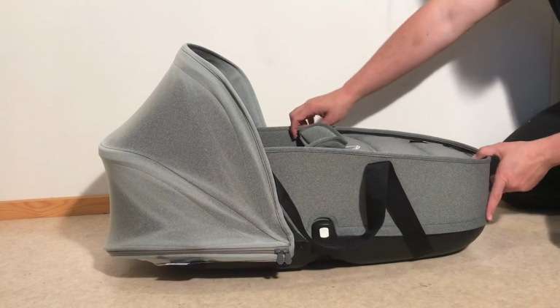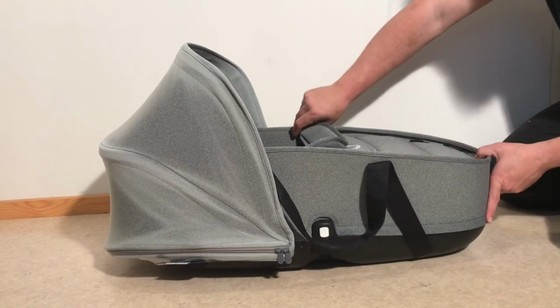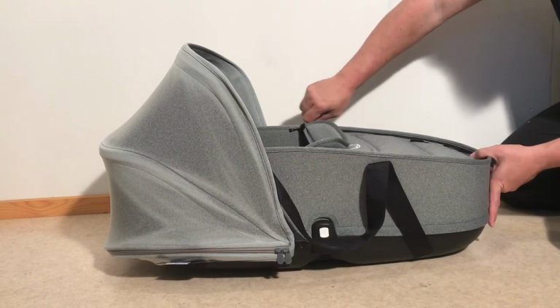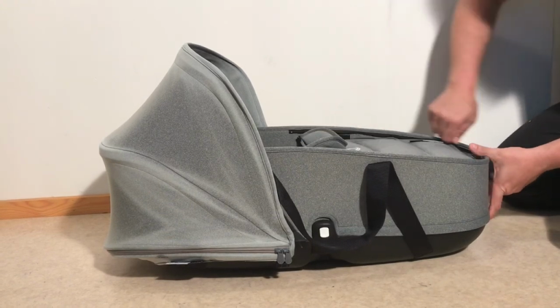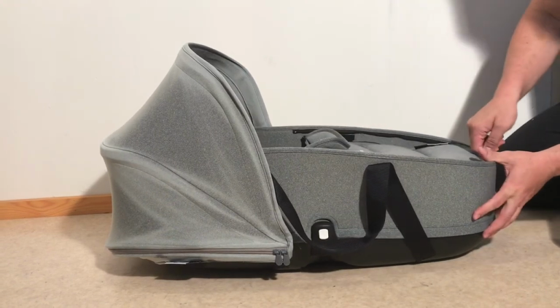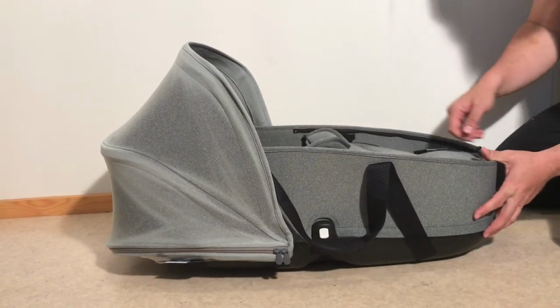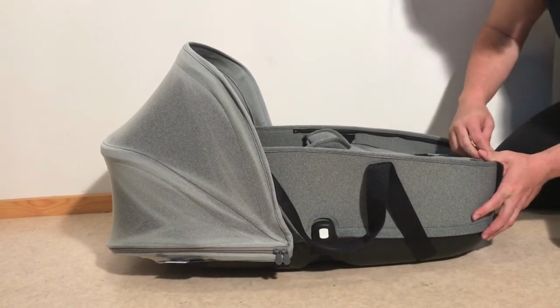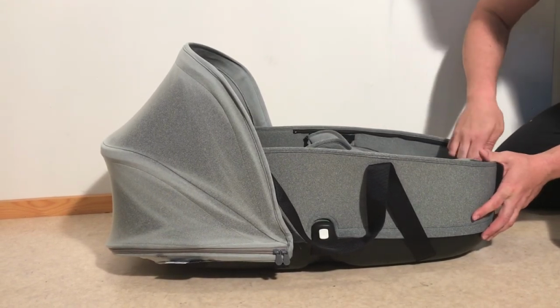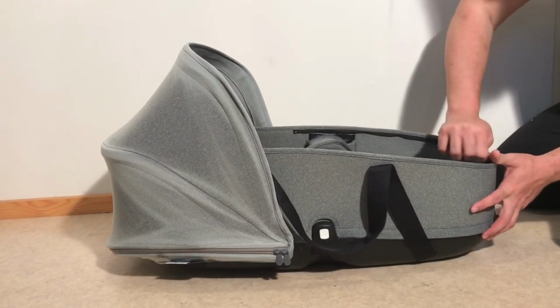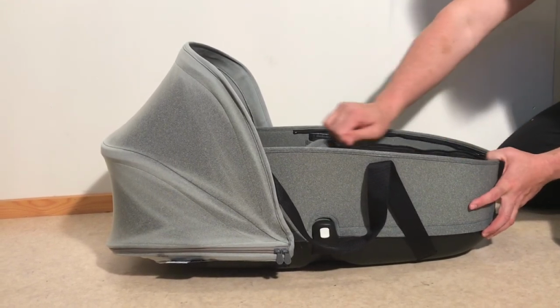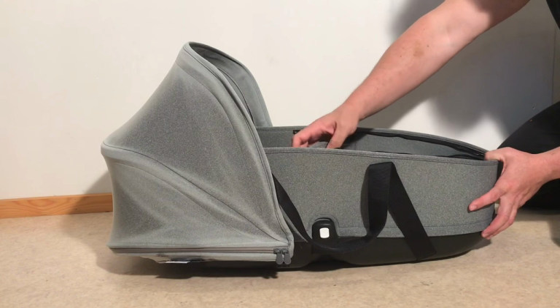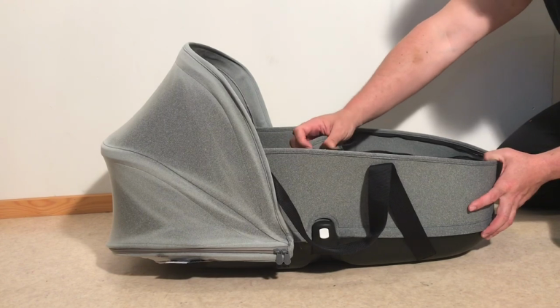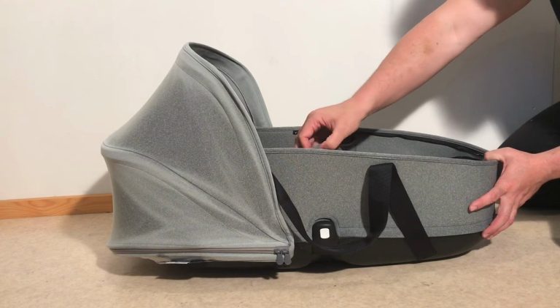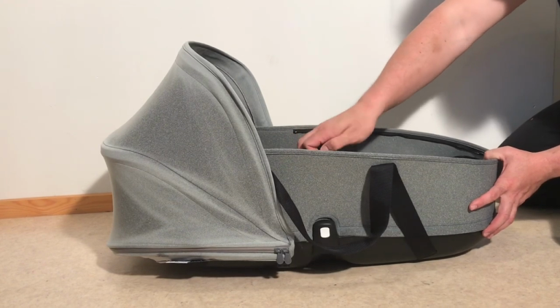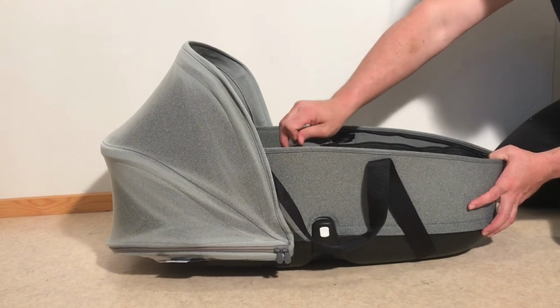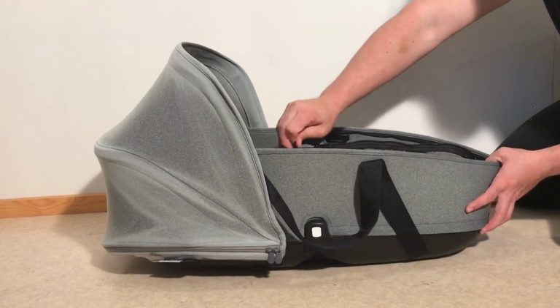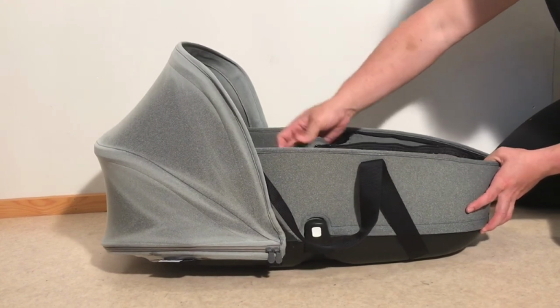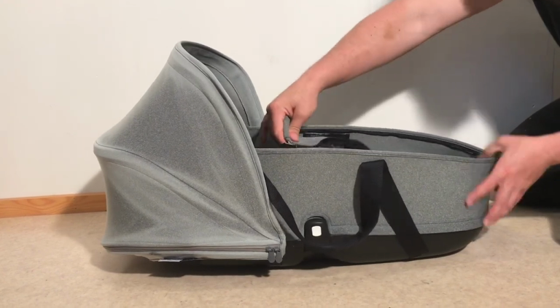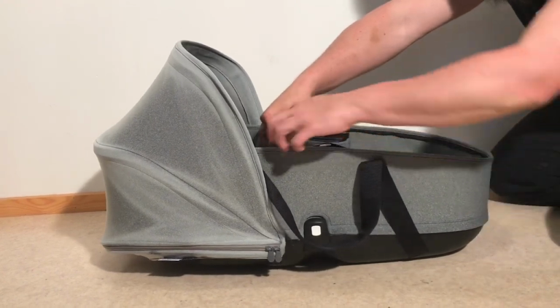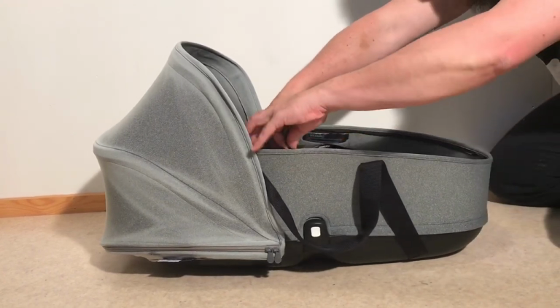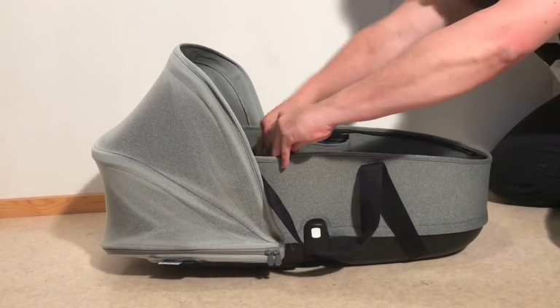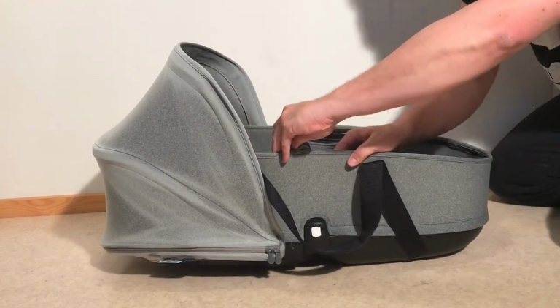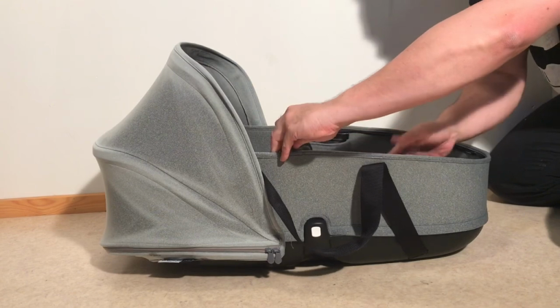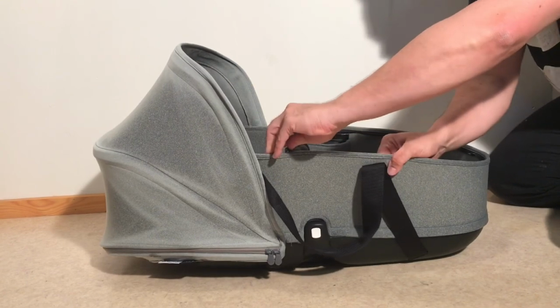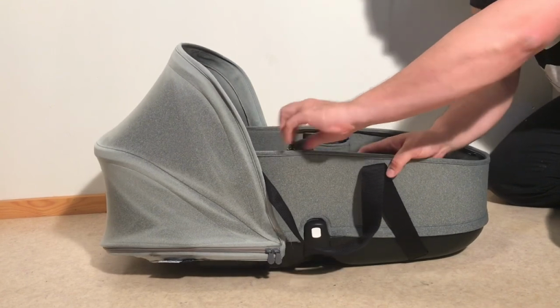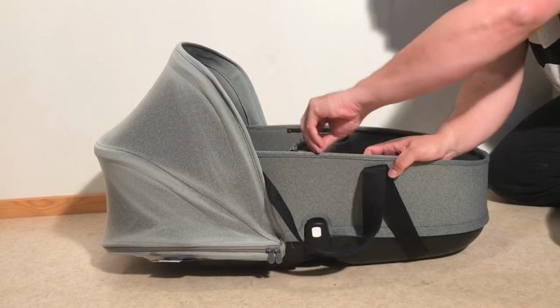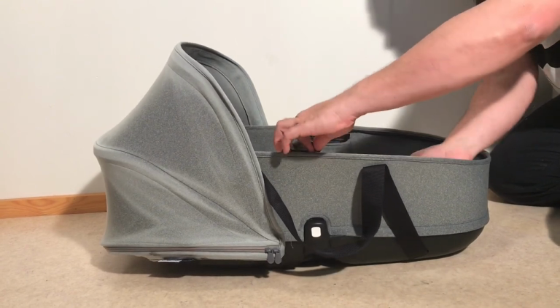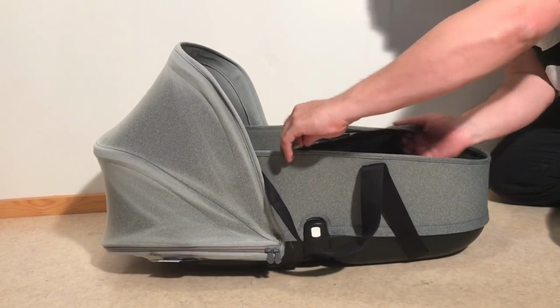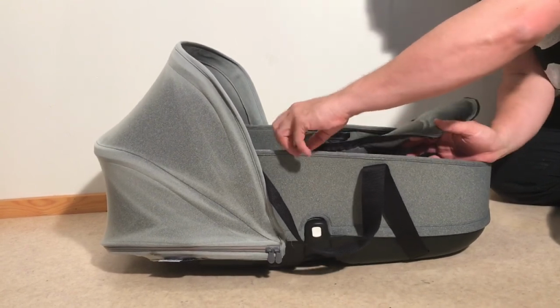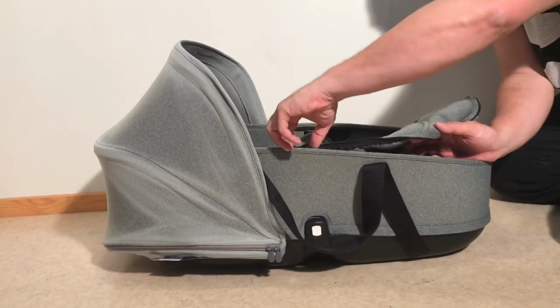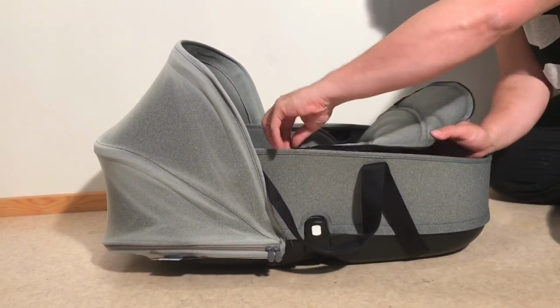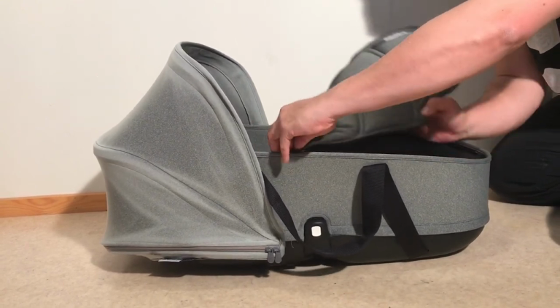You can start by removing the storm cover. It has this double zipper system that Bugaboo generally employs, so you need to get both zippers released from the textiles.